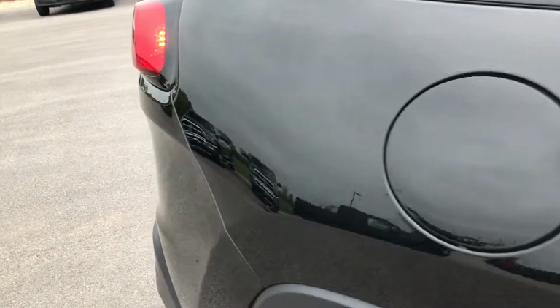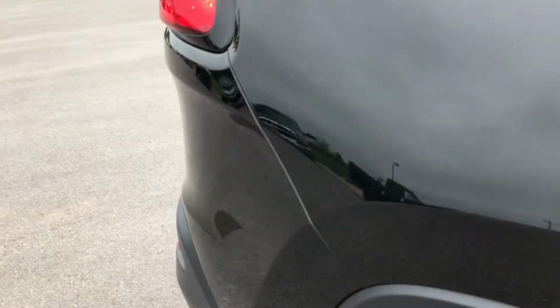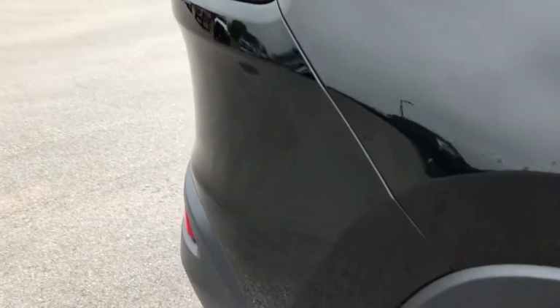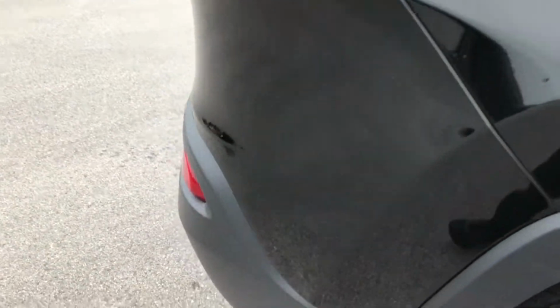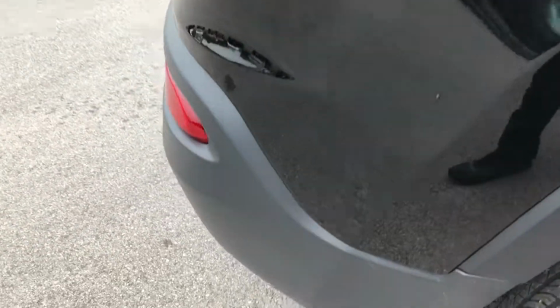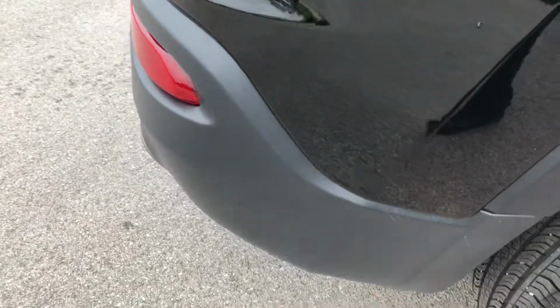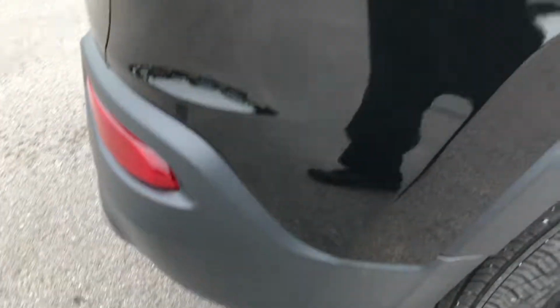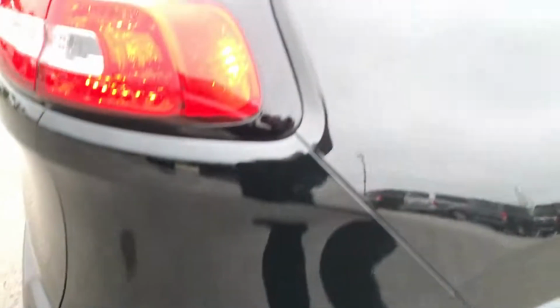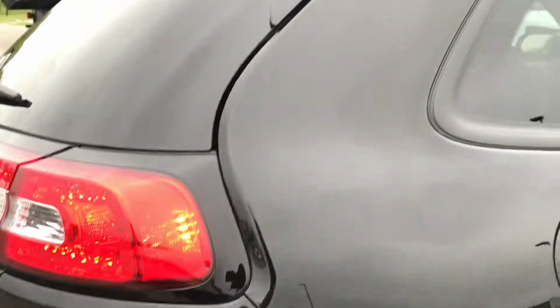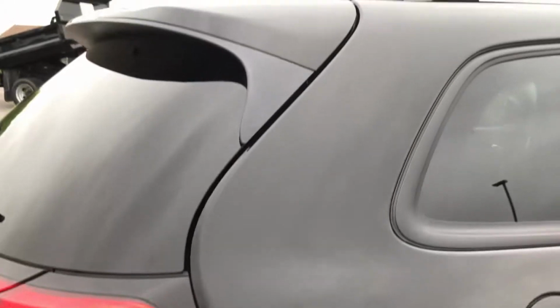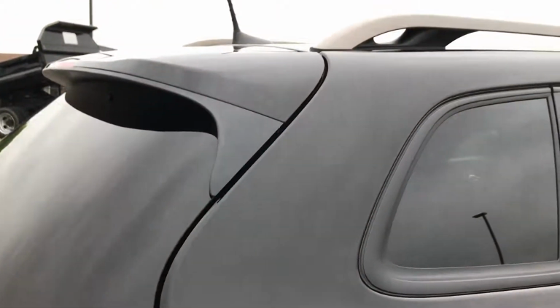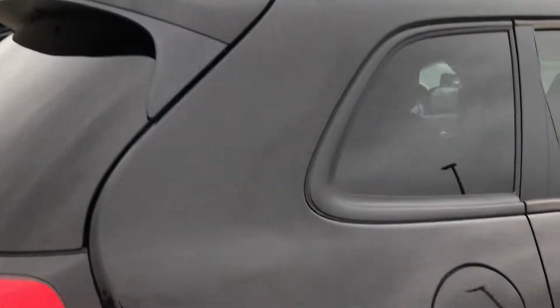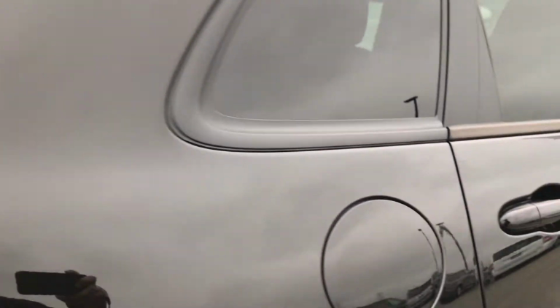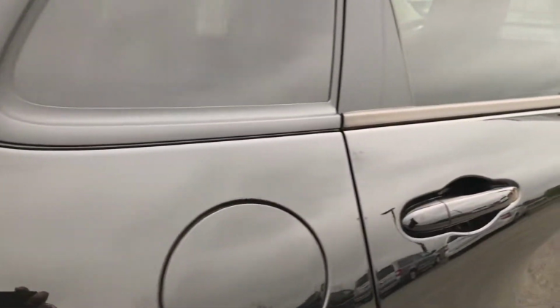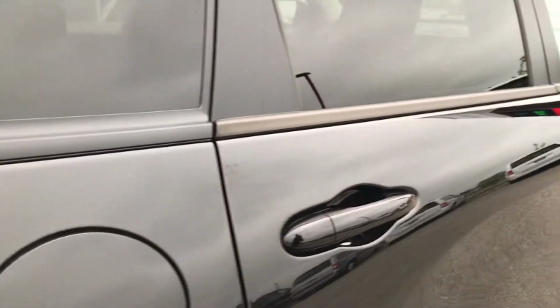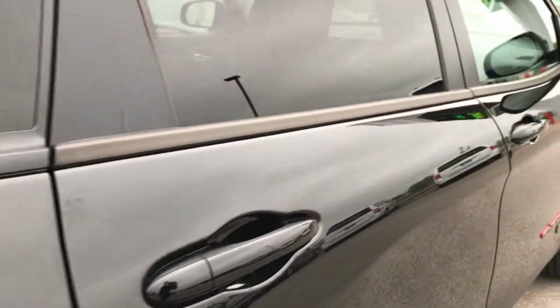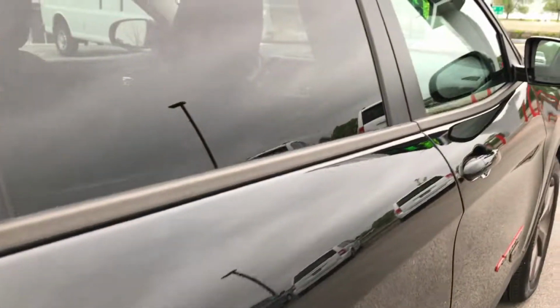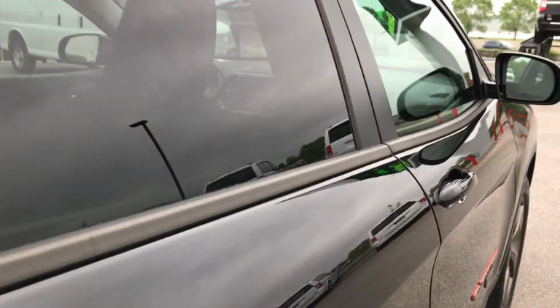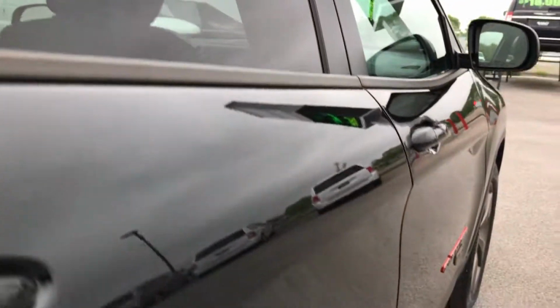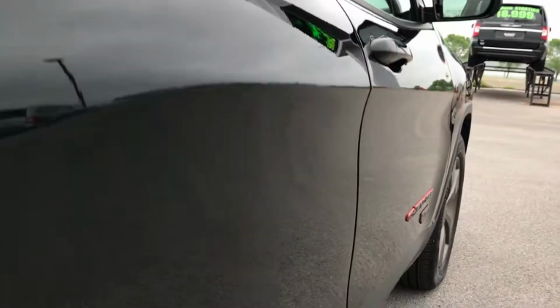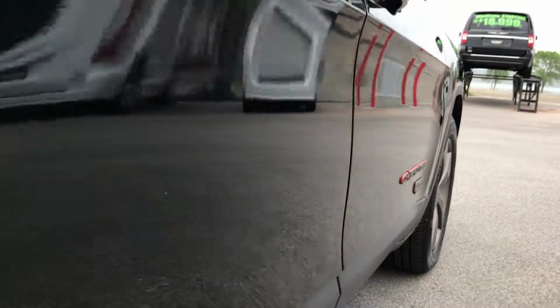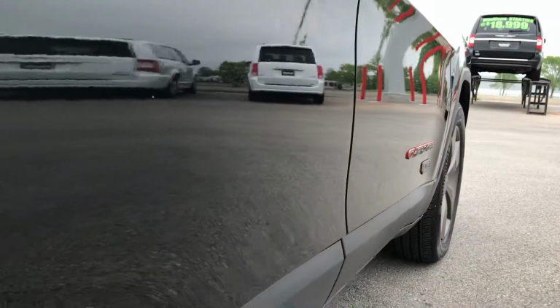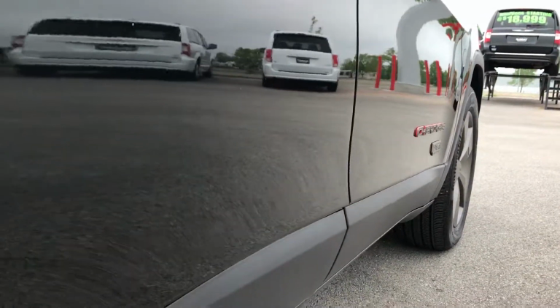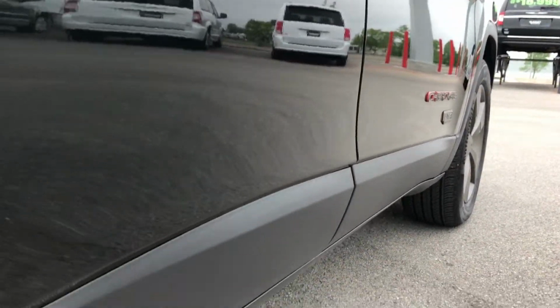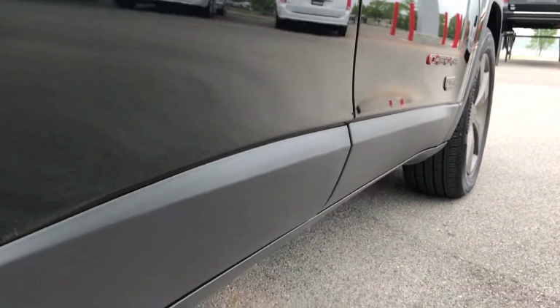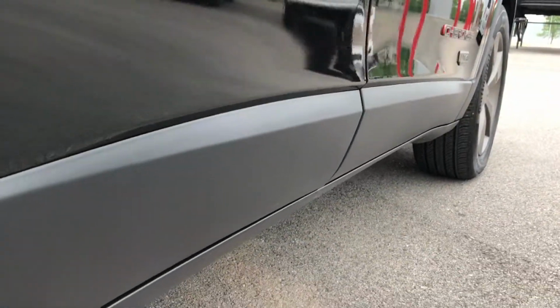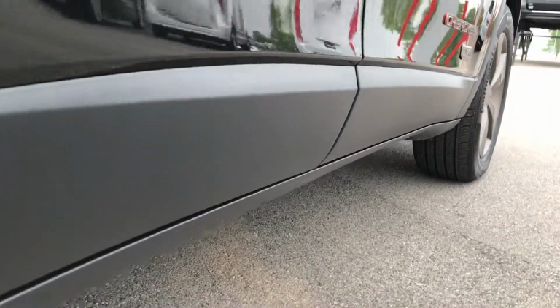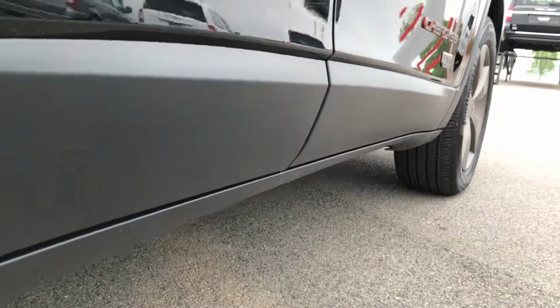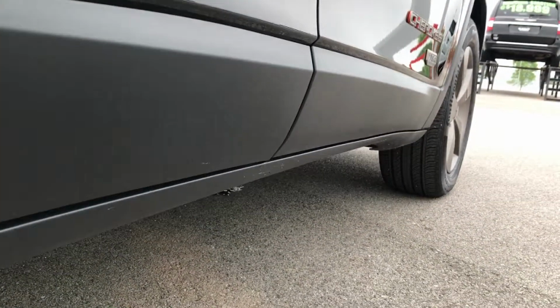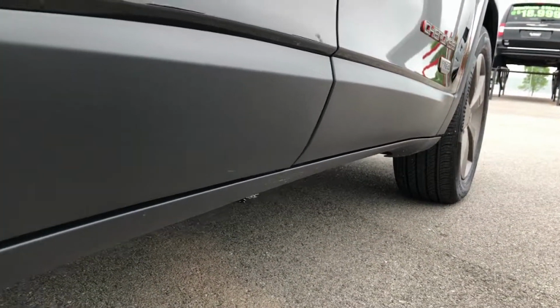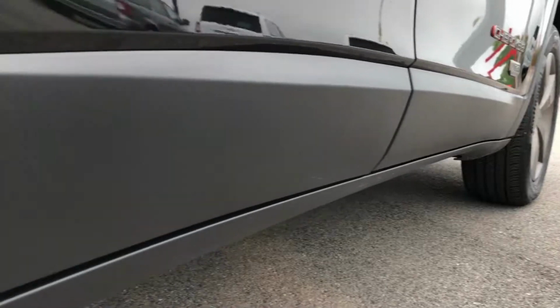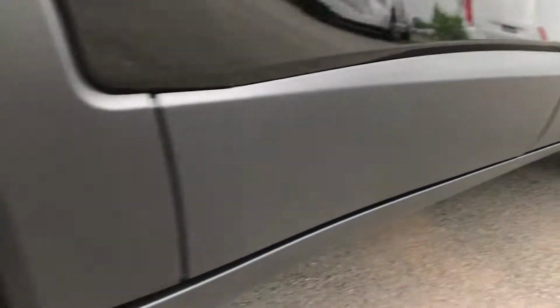That's really why we take these videos, so you can get a really good perspective on the condition of the body and the paint — something more than you get out of just pictures. I didn't see any dents or dings down that side. The bottom plastic looks real nice and clean.